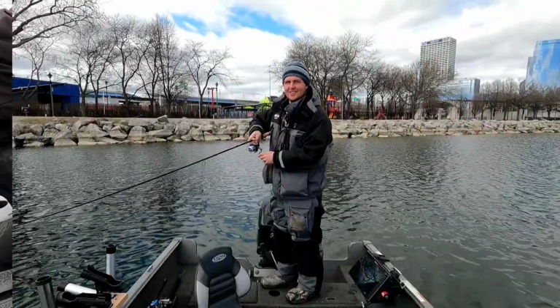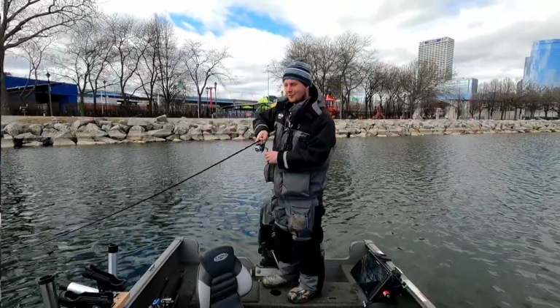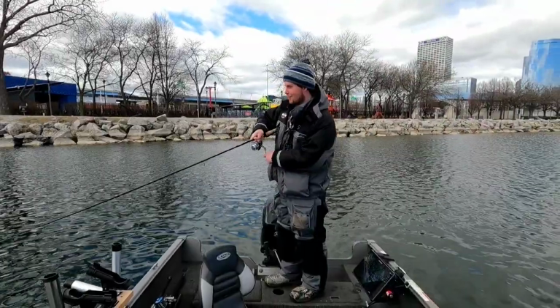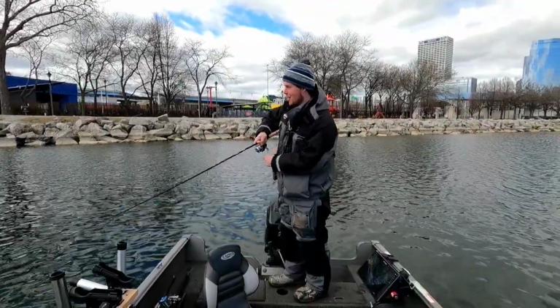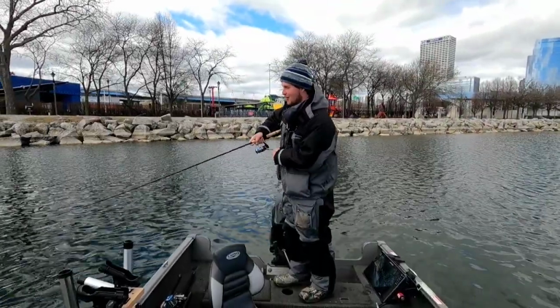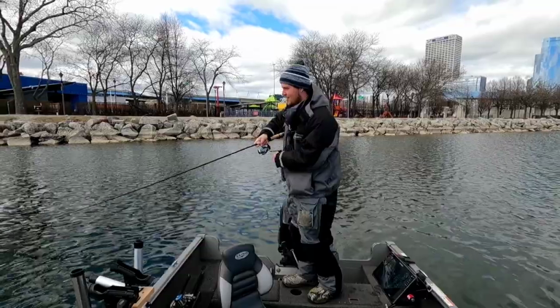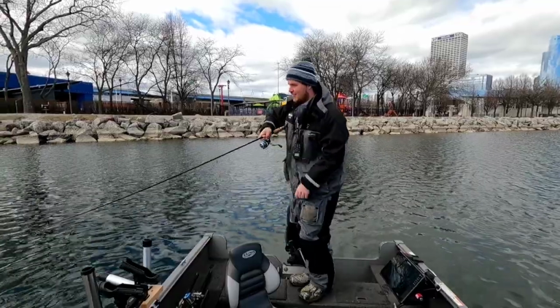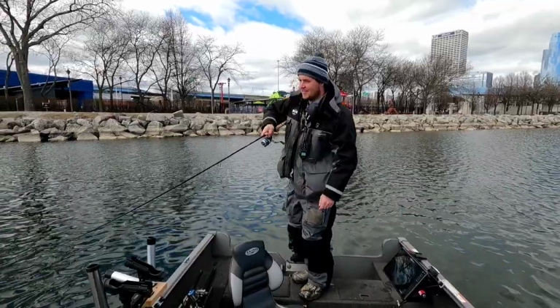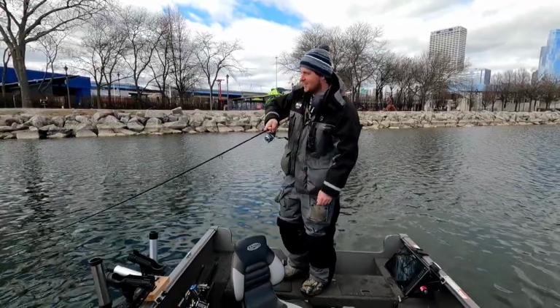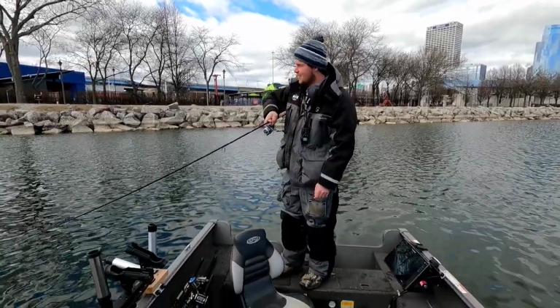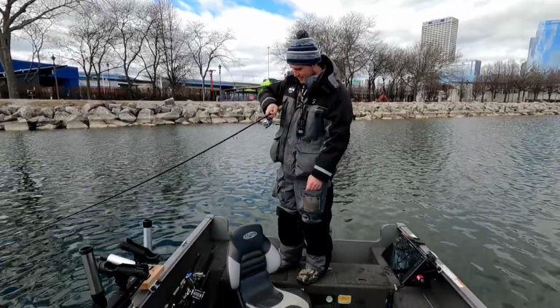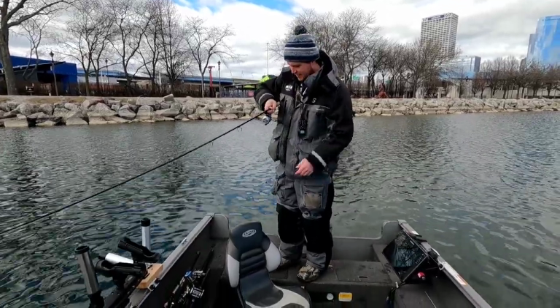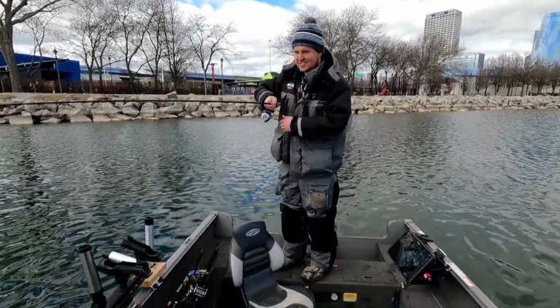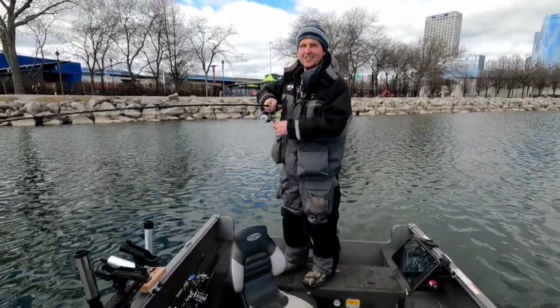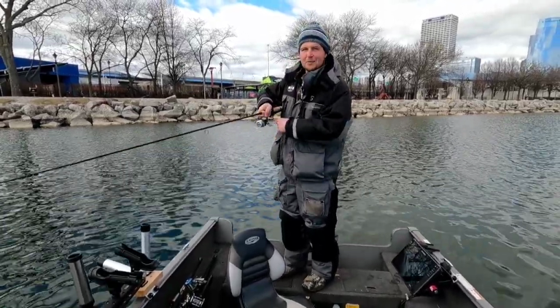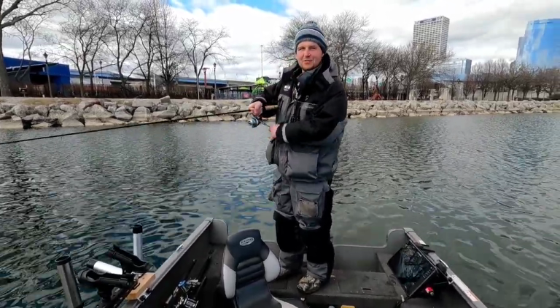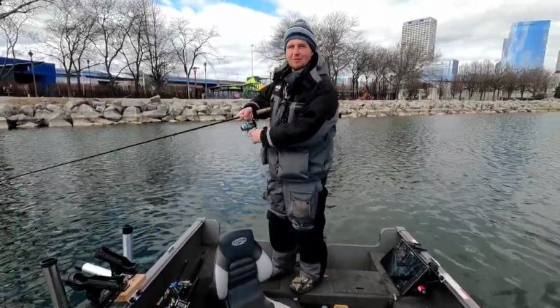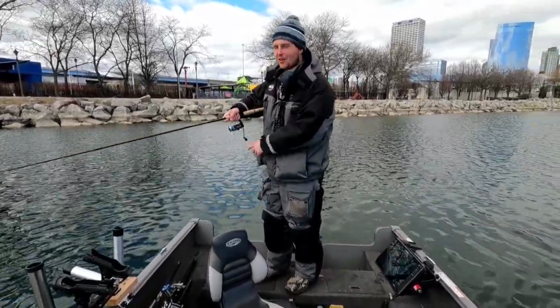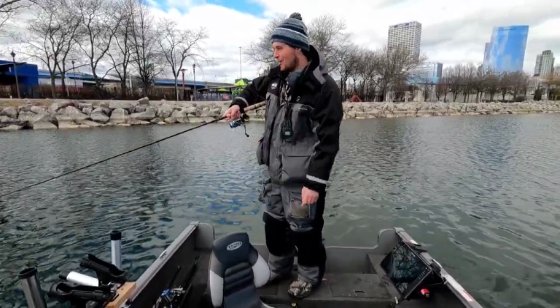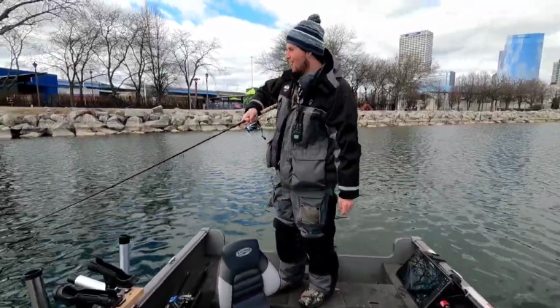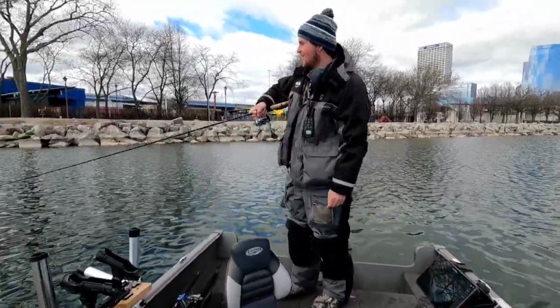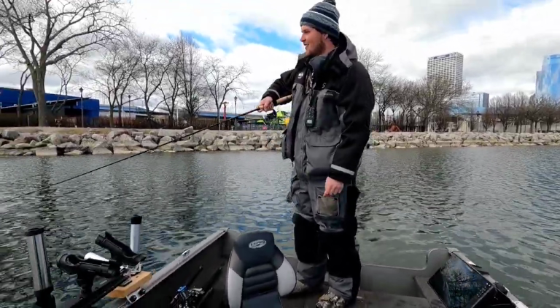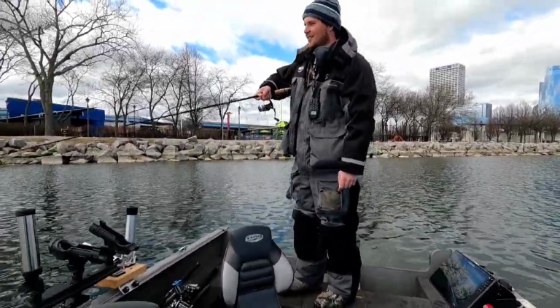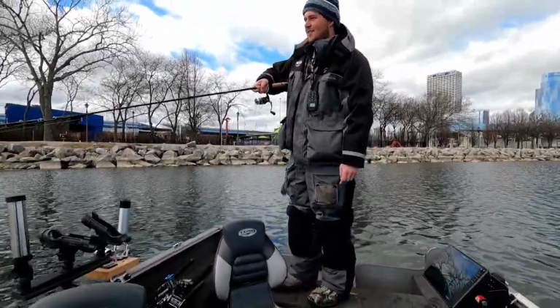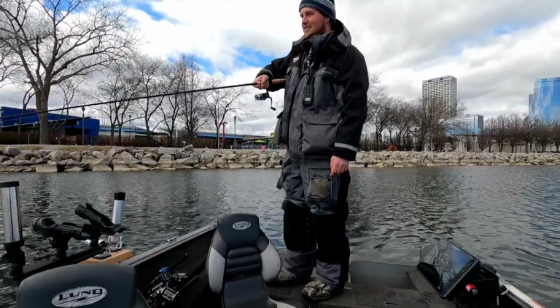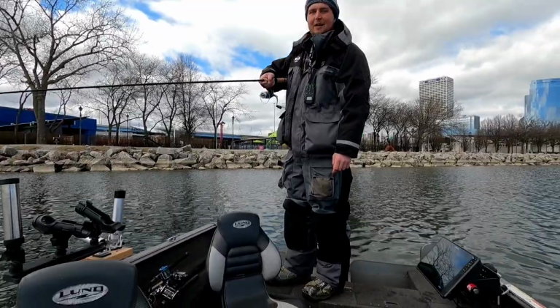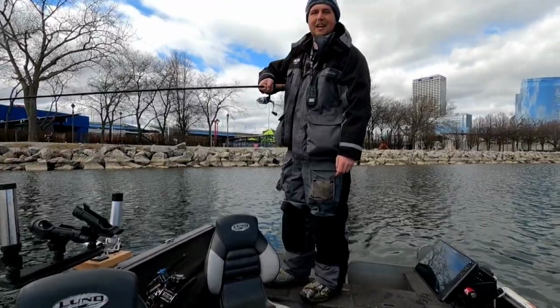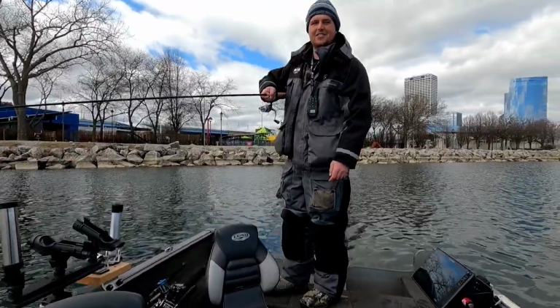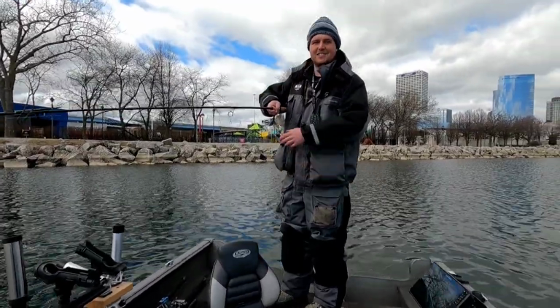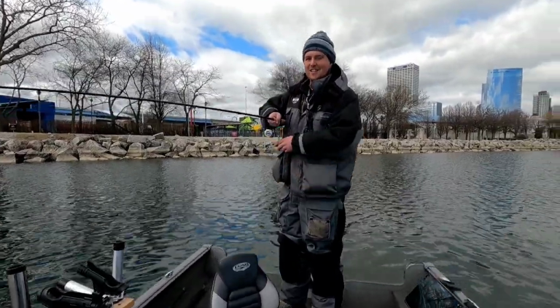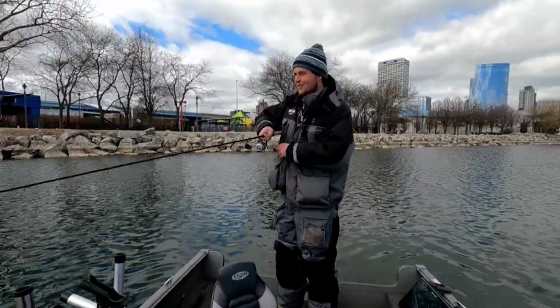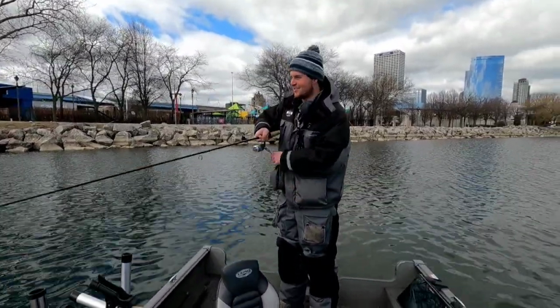Another big brown. Got all tangled up in the trolling motor remote. This thing's got big head shakes — it's a nice fish.